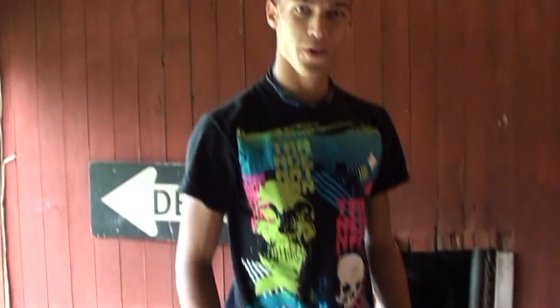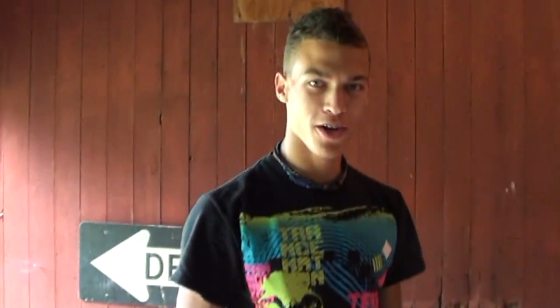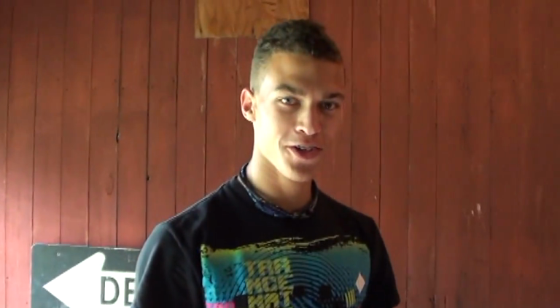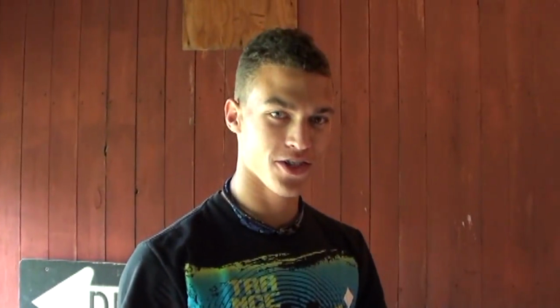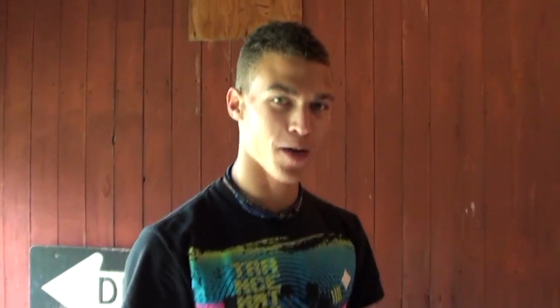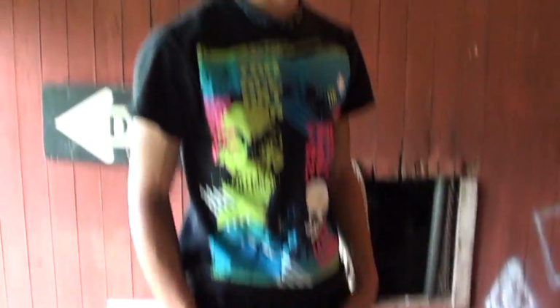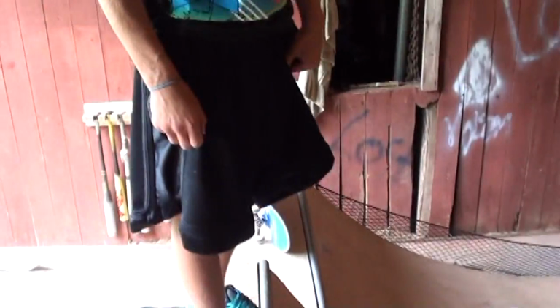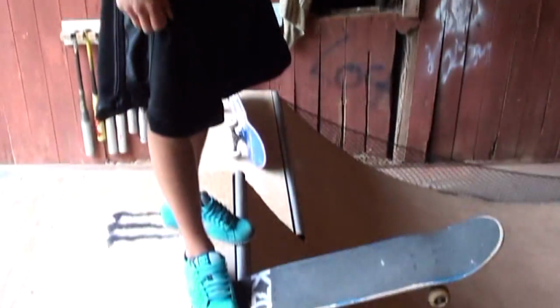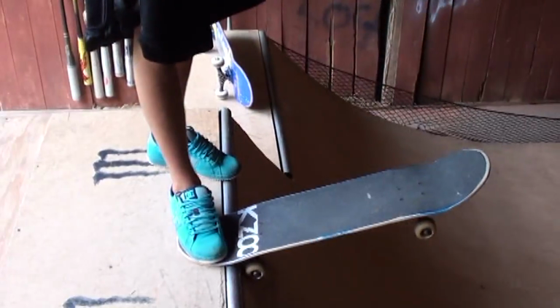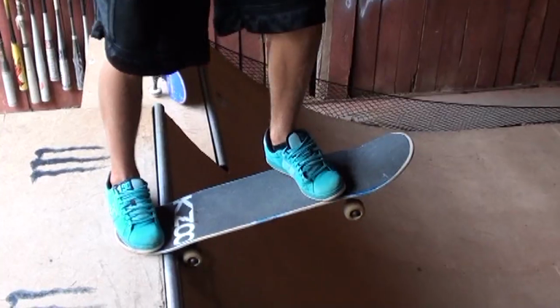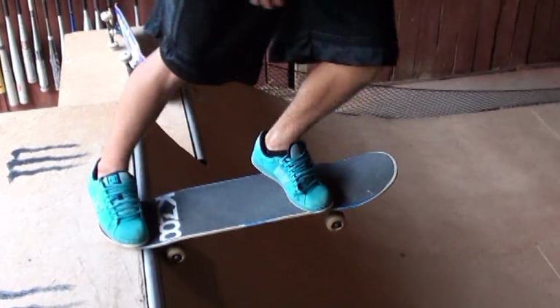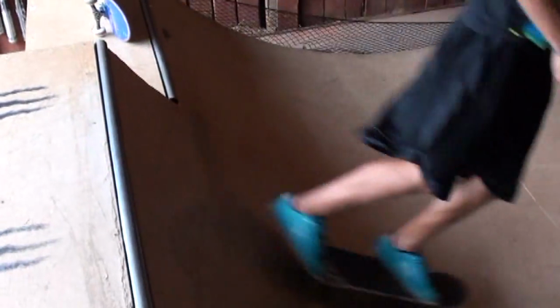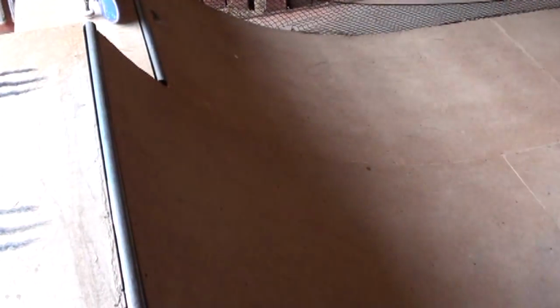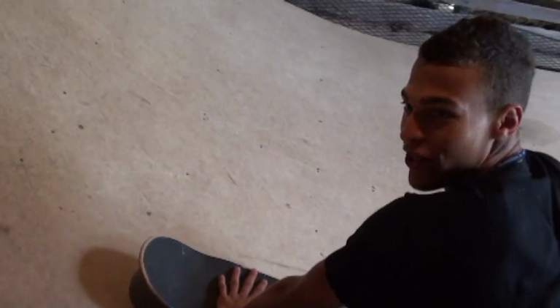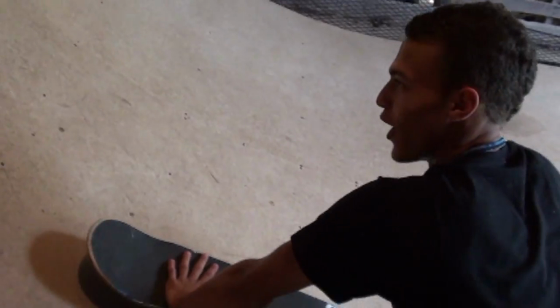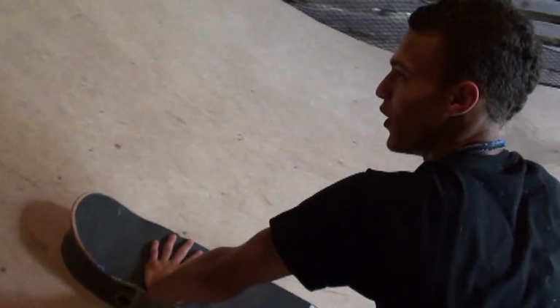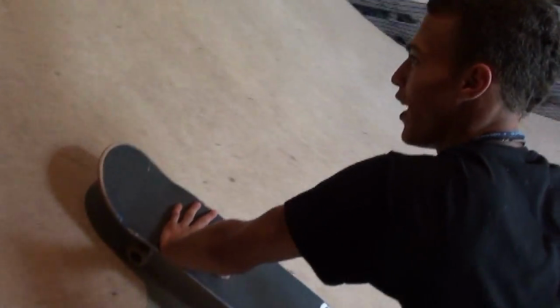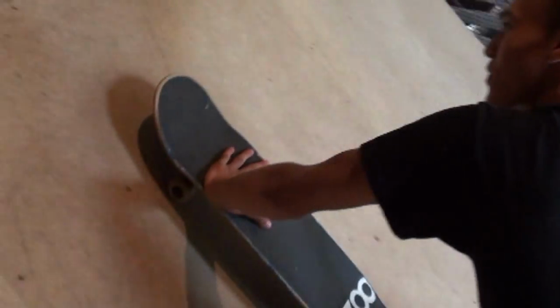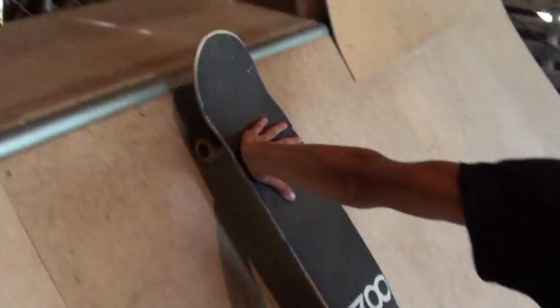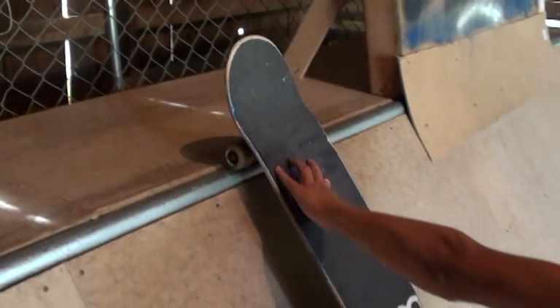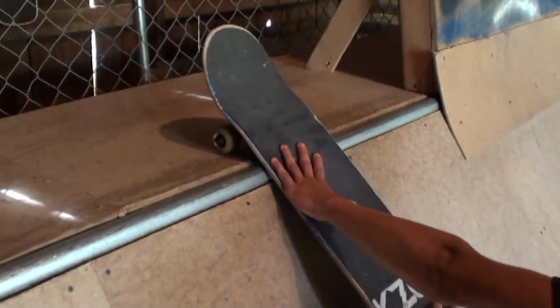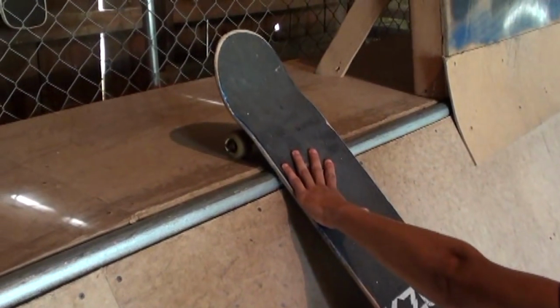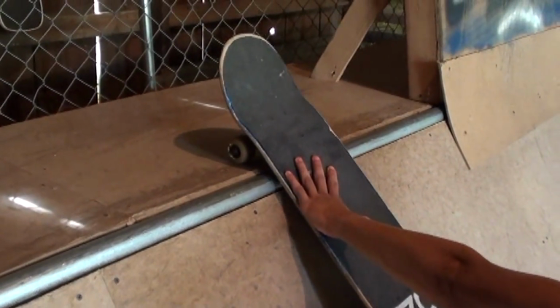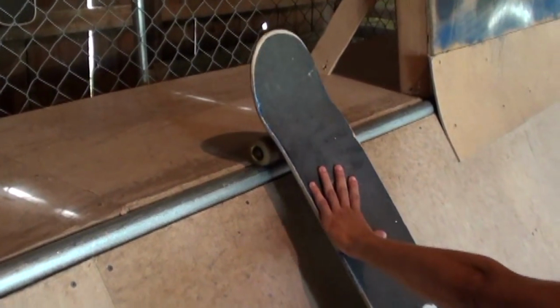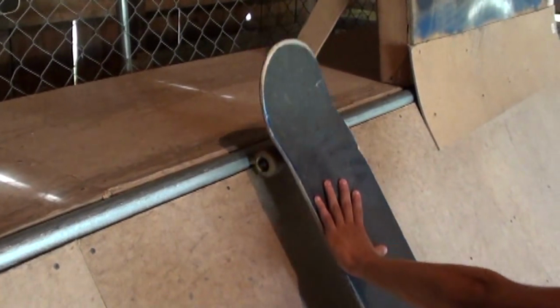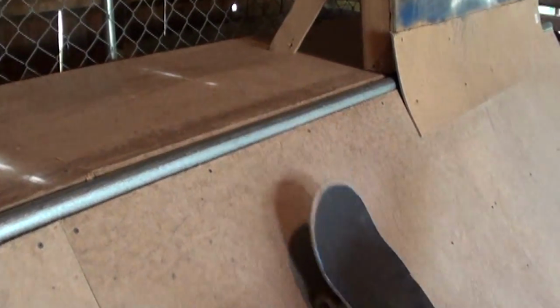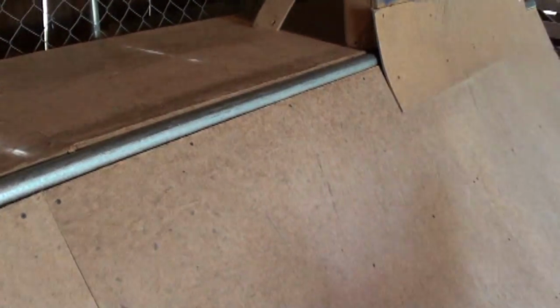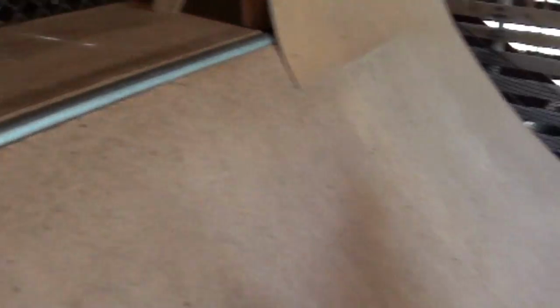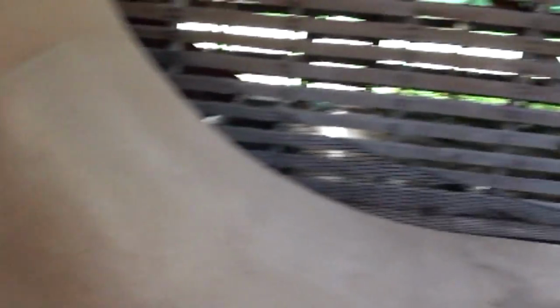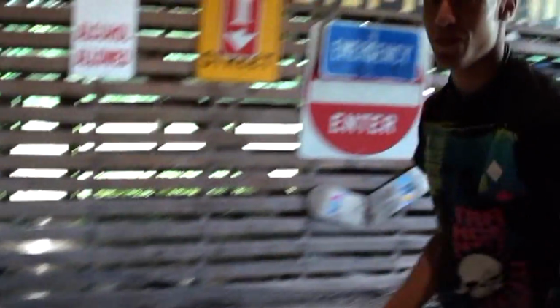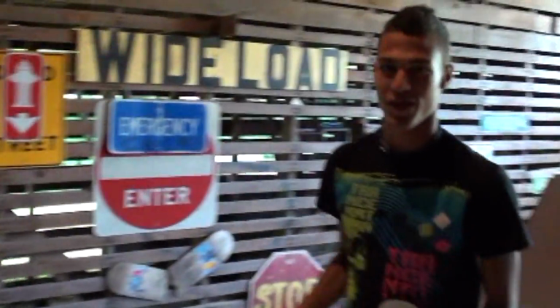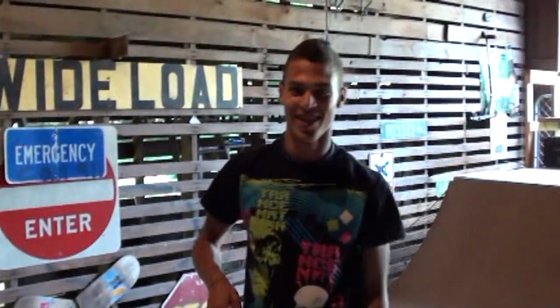First thing you wanna do is just drop it. You're gonna ride up on the other side, just get the front truss over, pop it up a little, pull it back in. Just like that? Yeah.